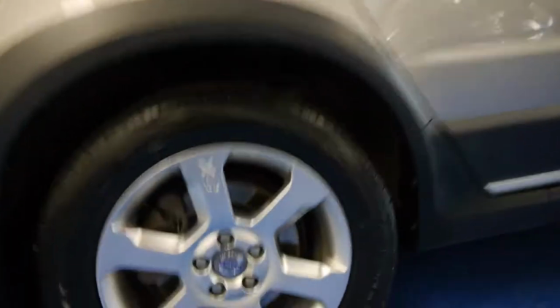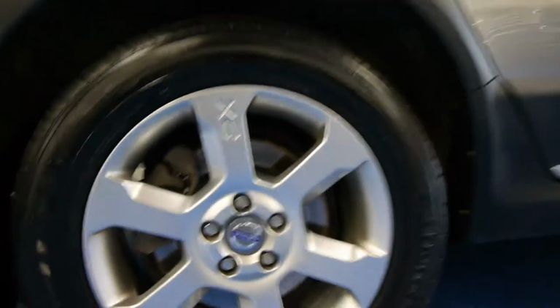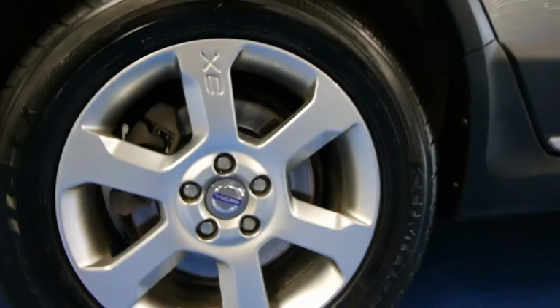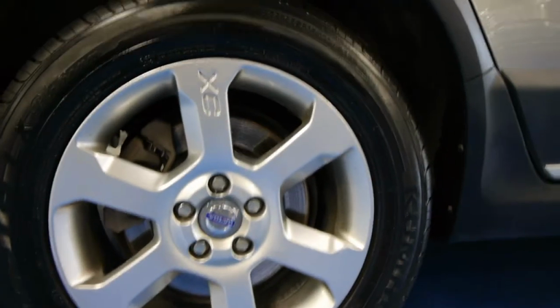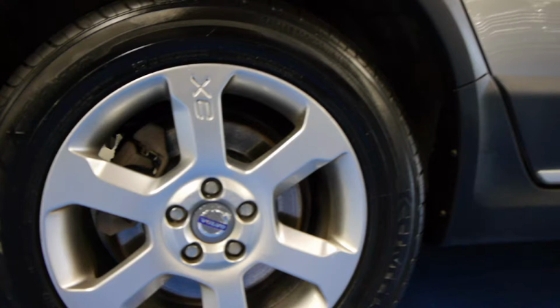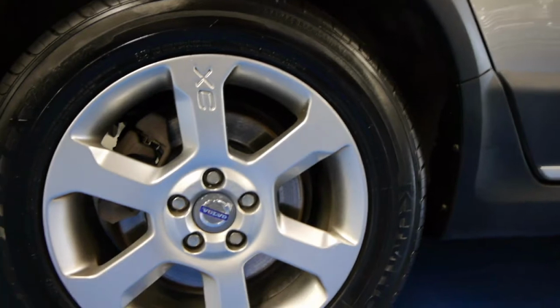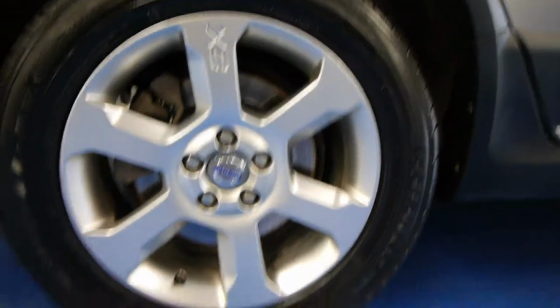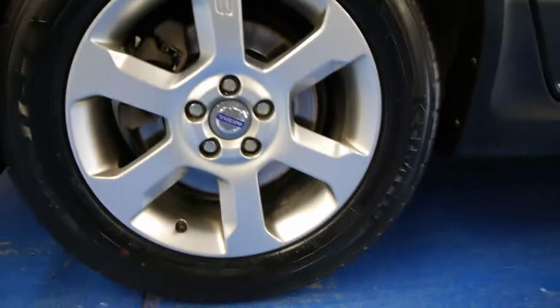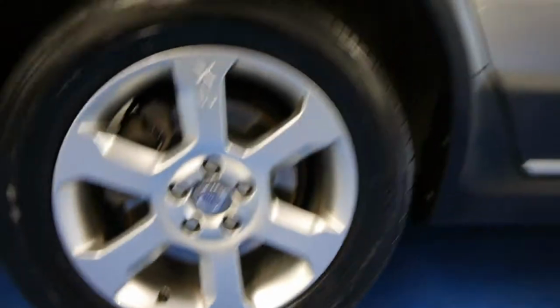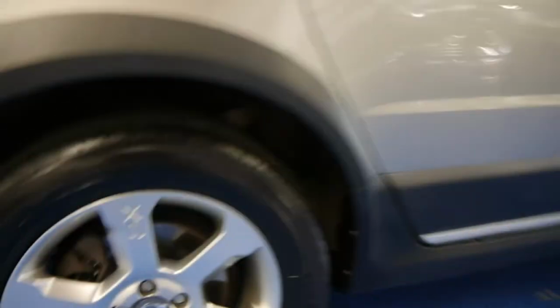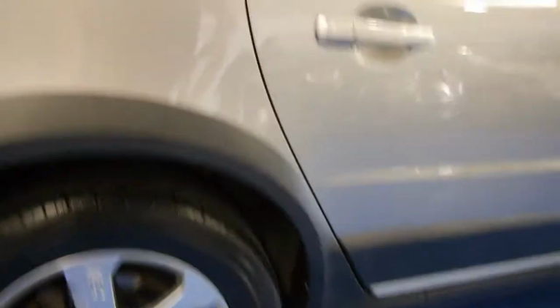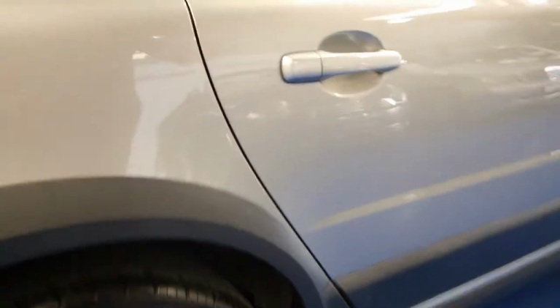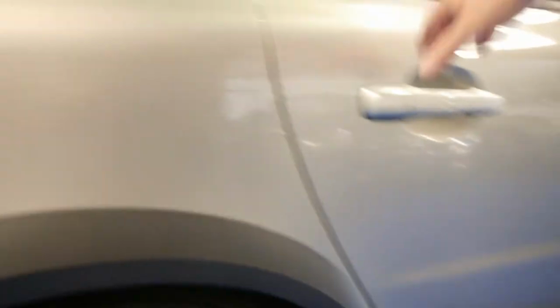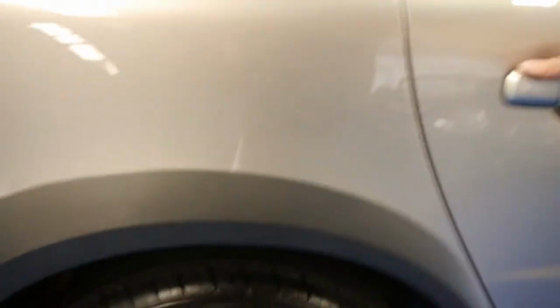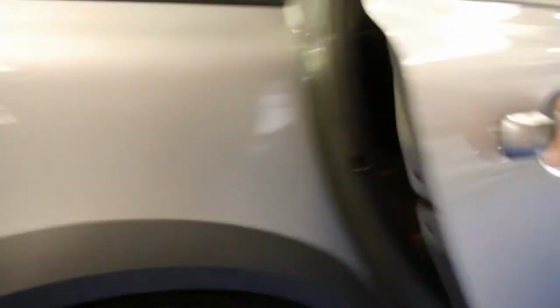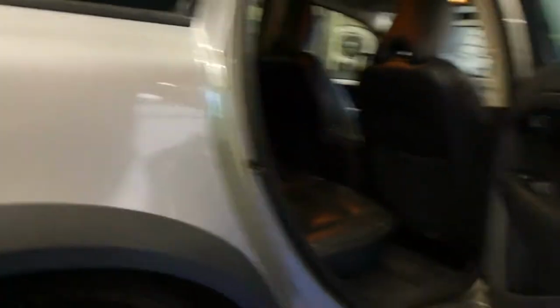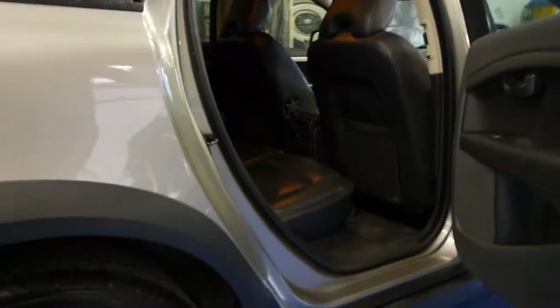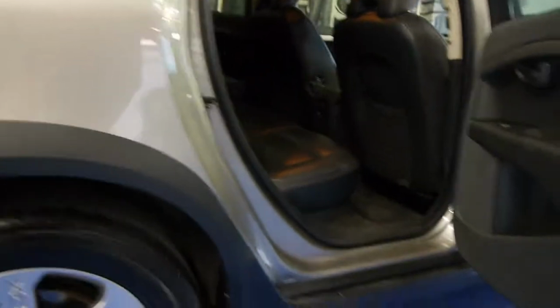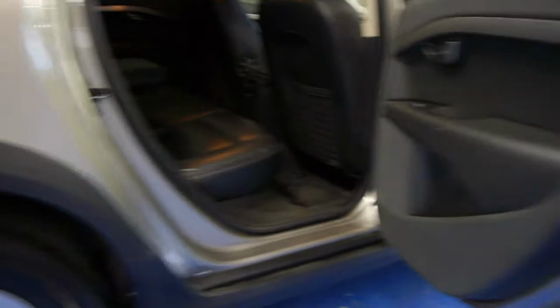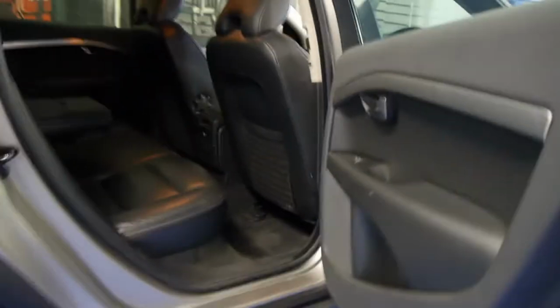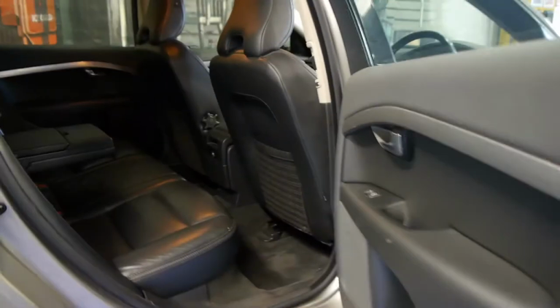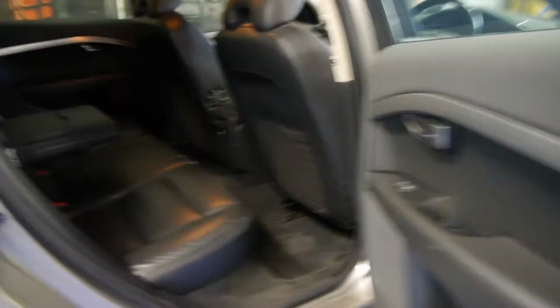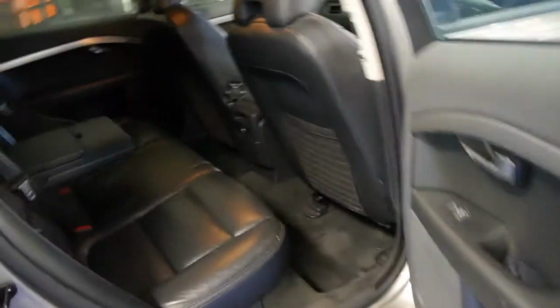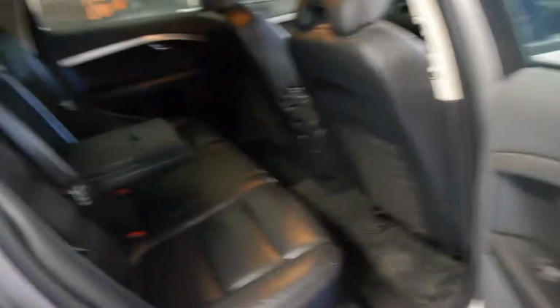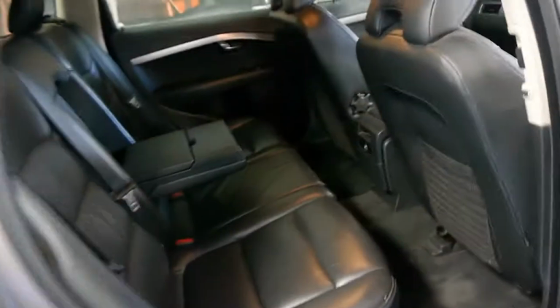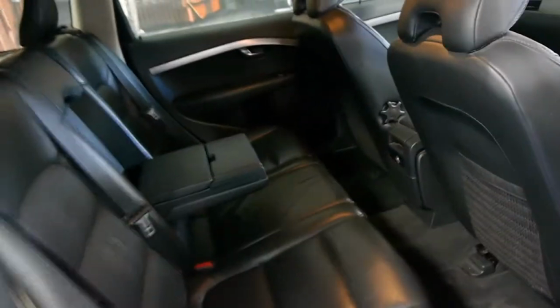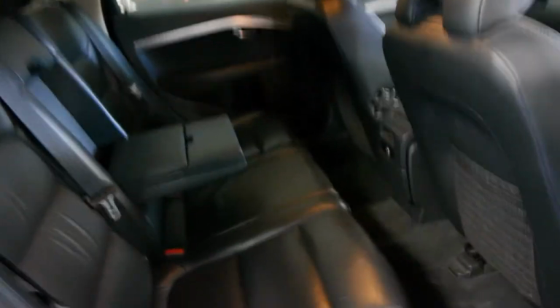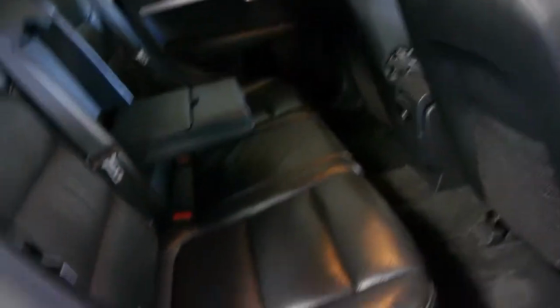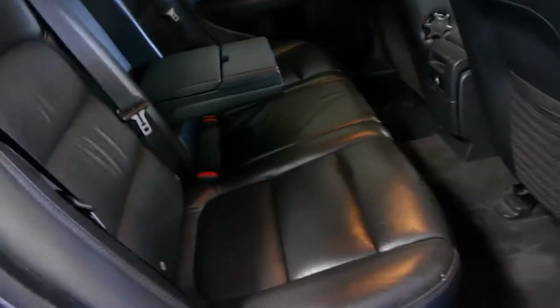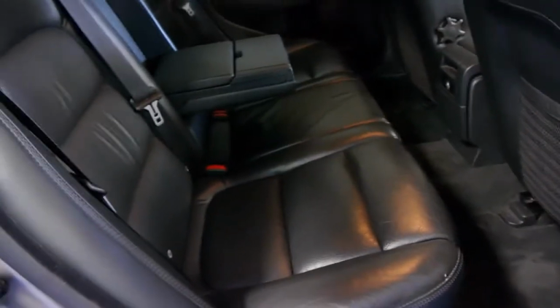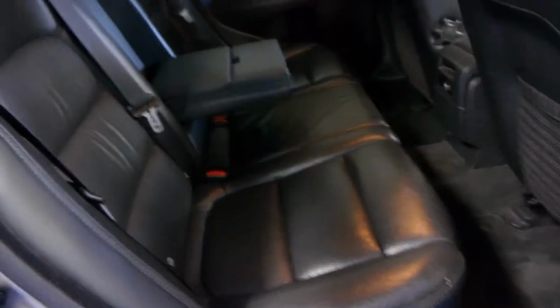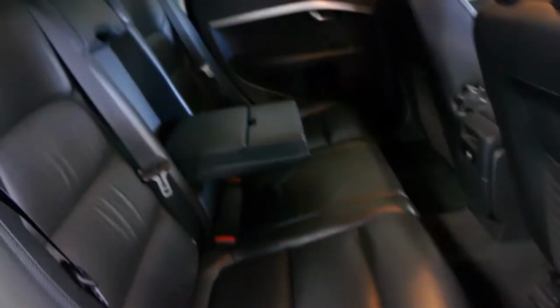All the wheels are in very good condition — there's no gutter rash or anything like that. I can't even see a dent in the whole car, which is quite rare on a station wagon, being a family car.